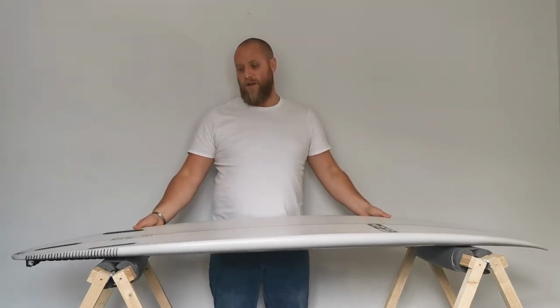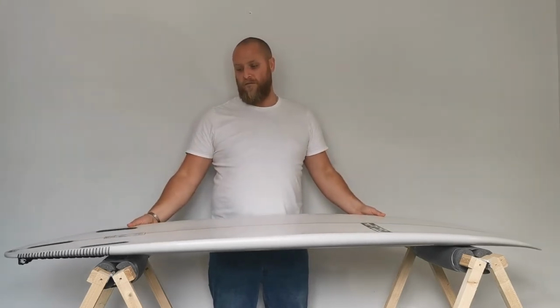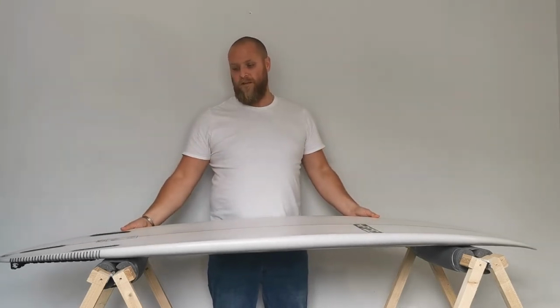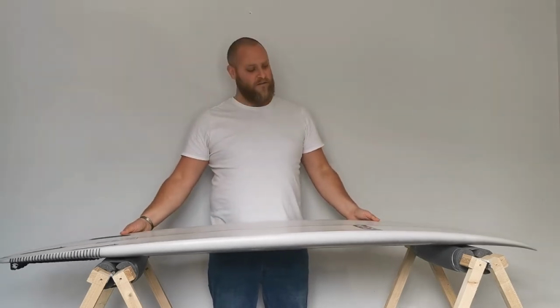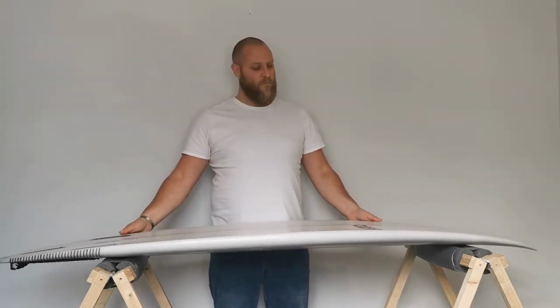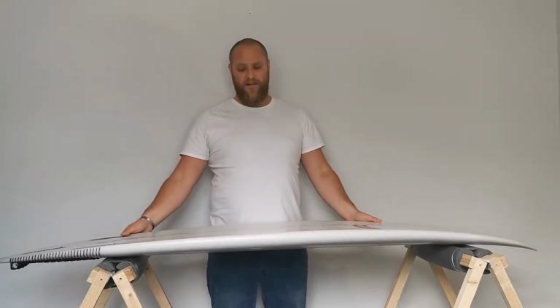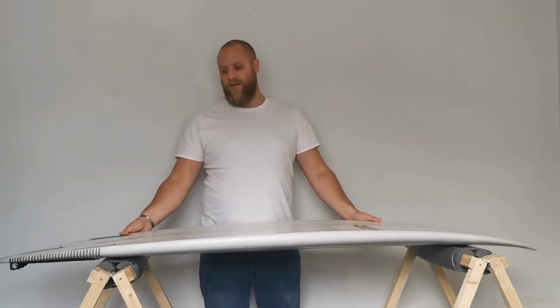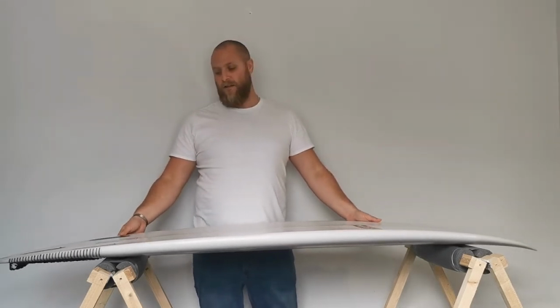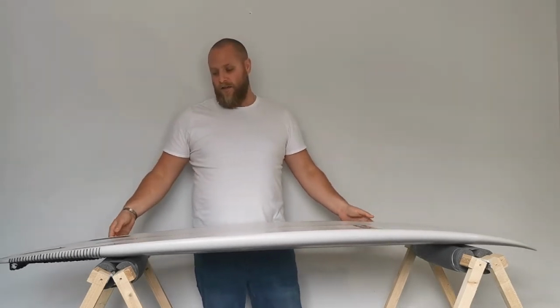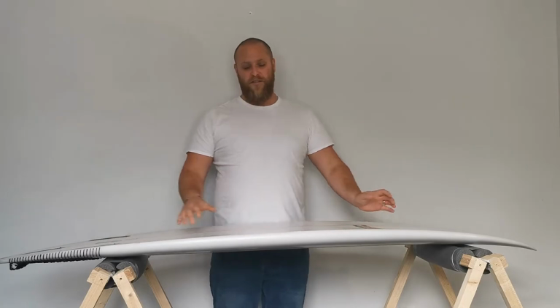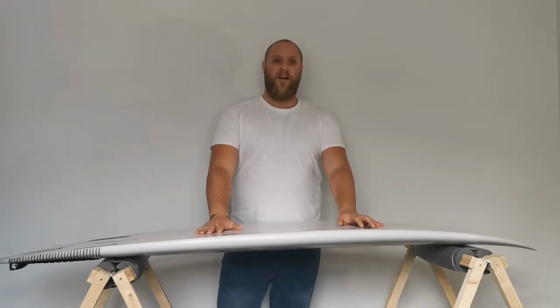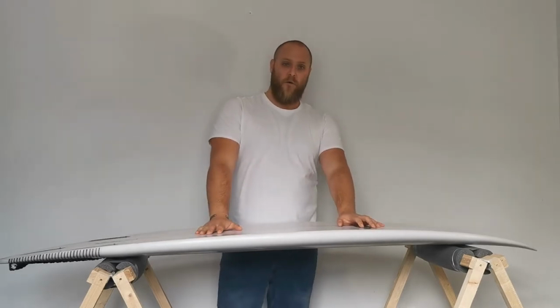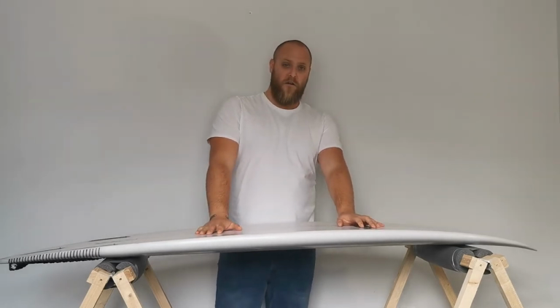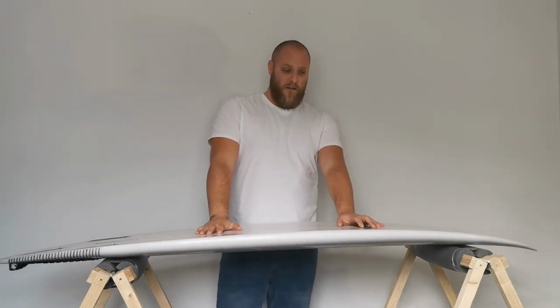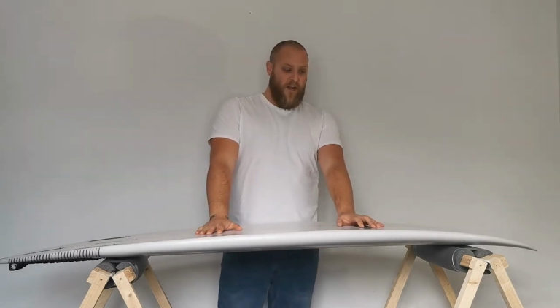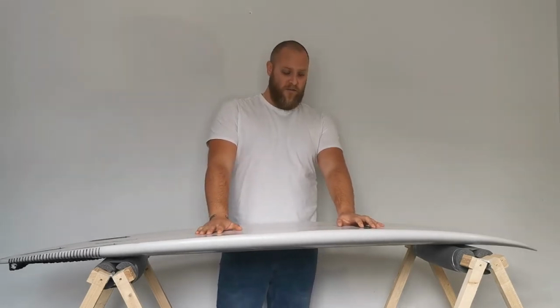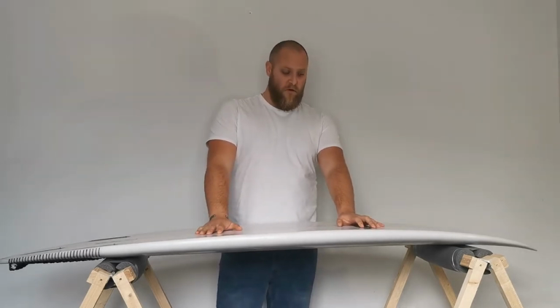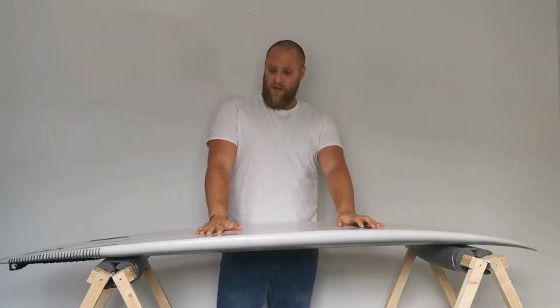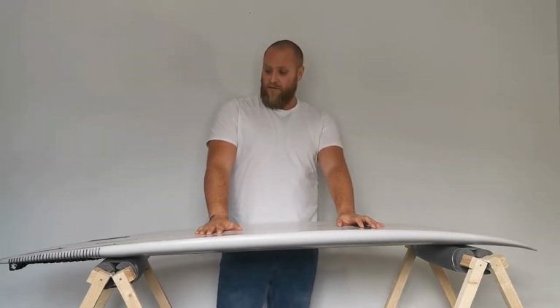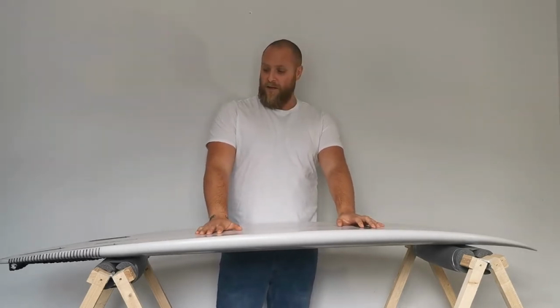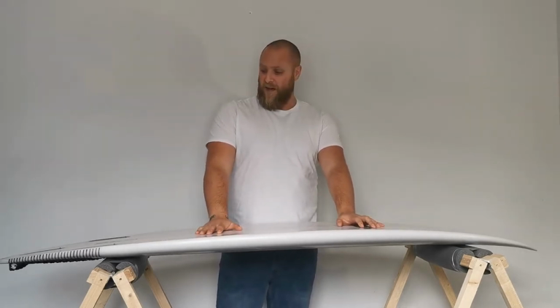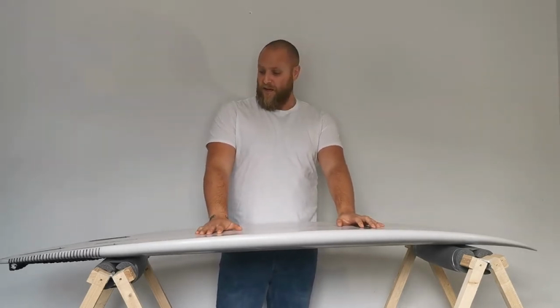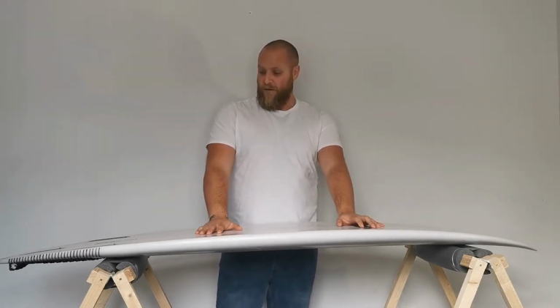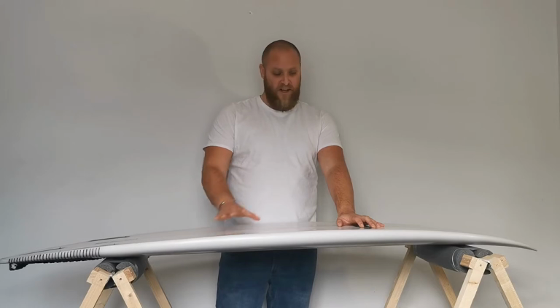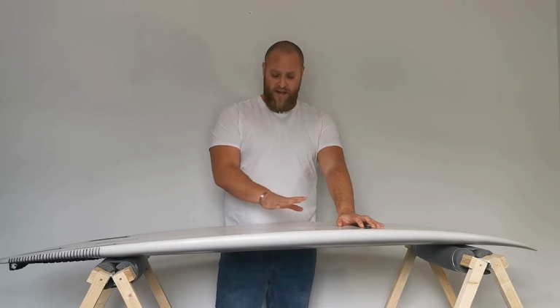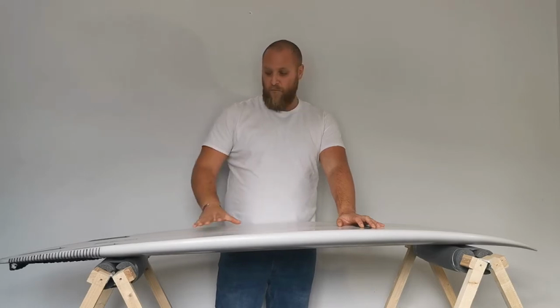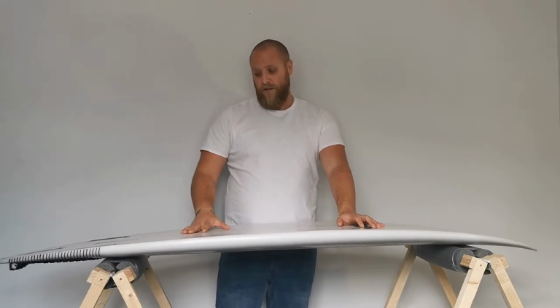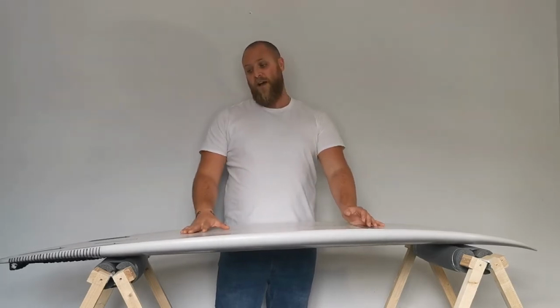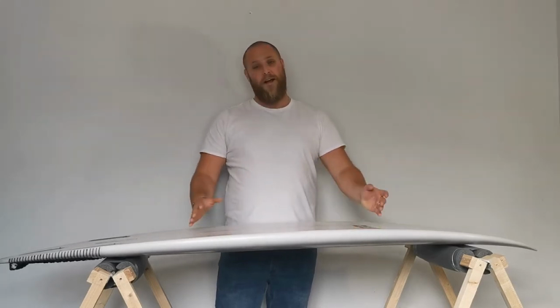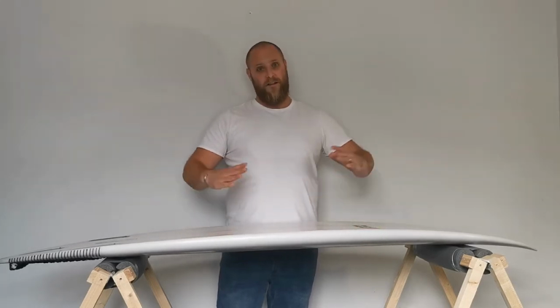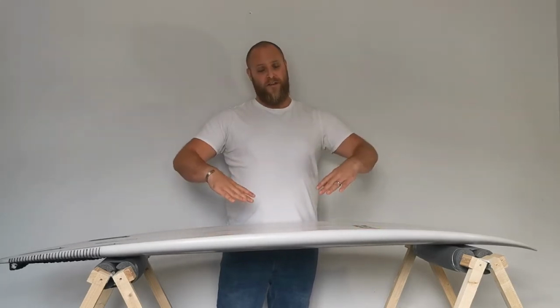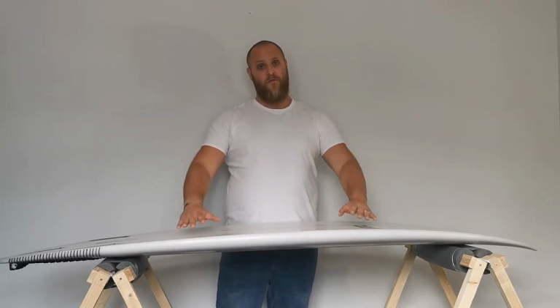So it's just one added dimension to consider when you're getting your custom board. You need to accept you're going to have to get a bit of thickness in there somewhere — but how do you counteract the reduced flex of the board?